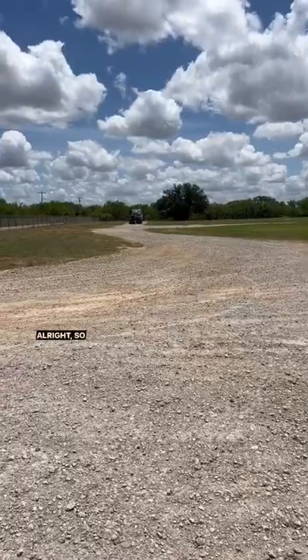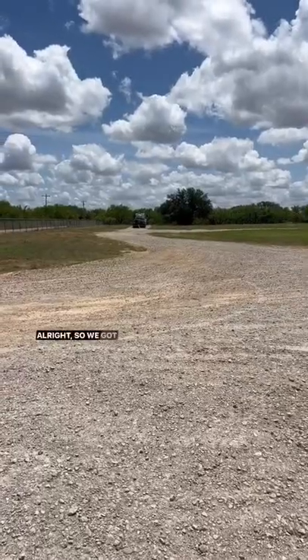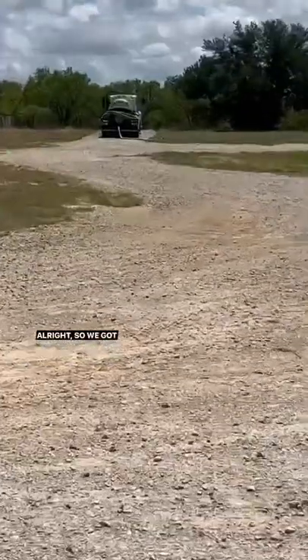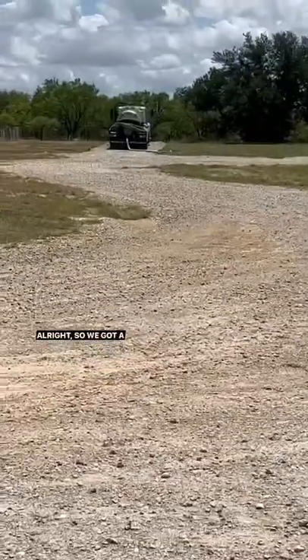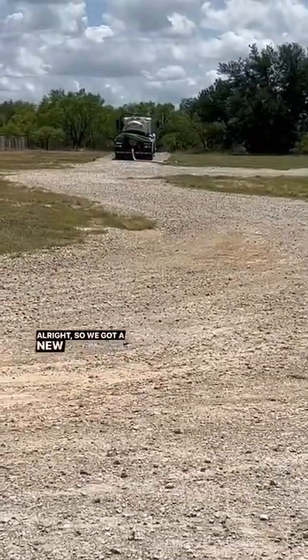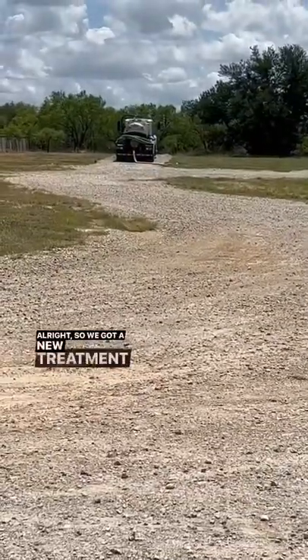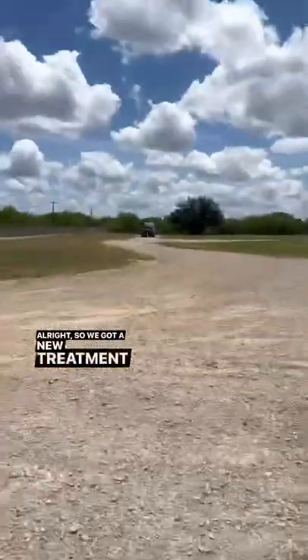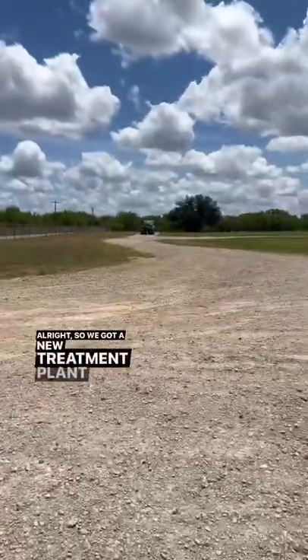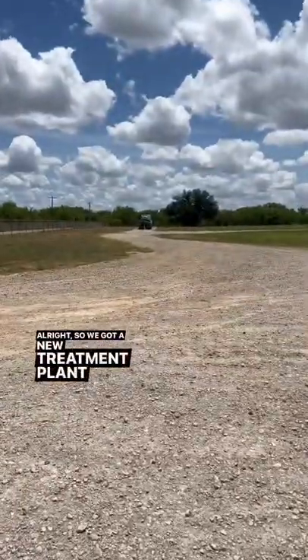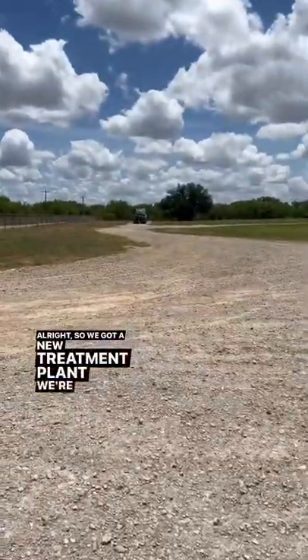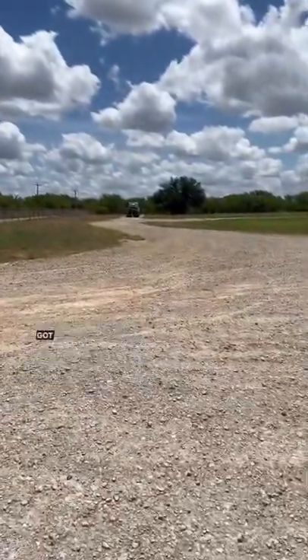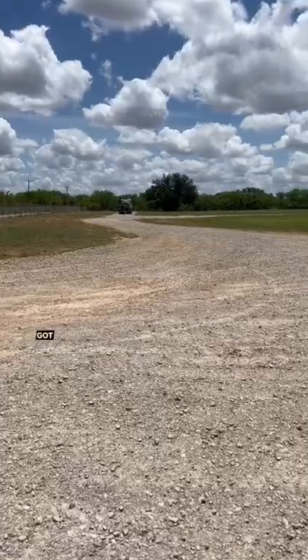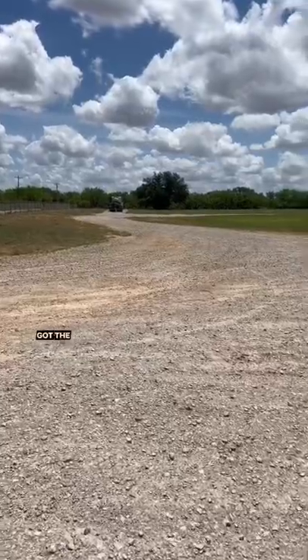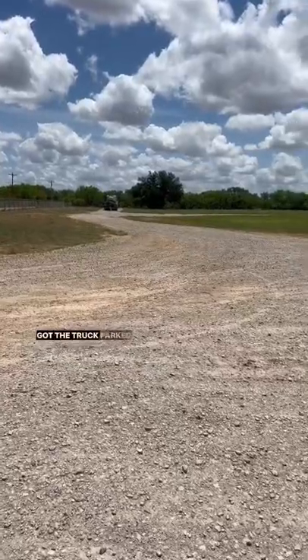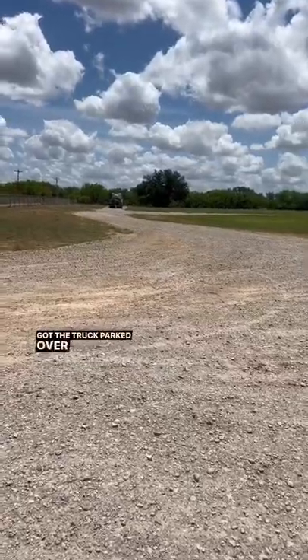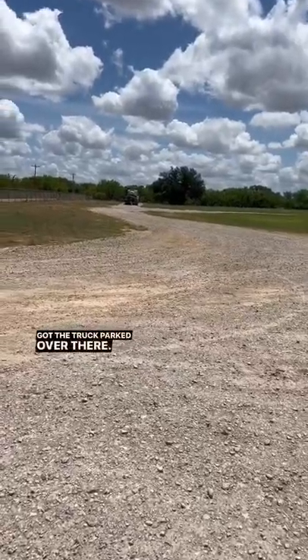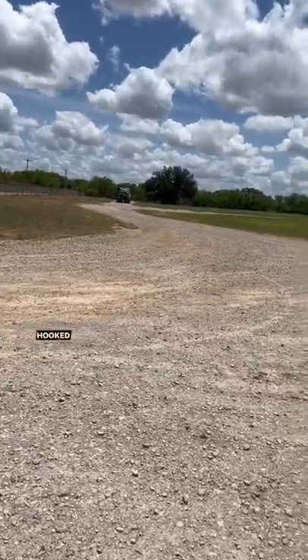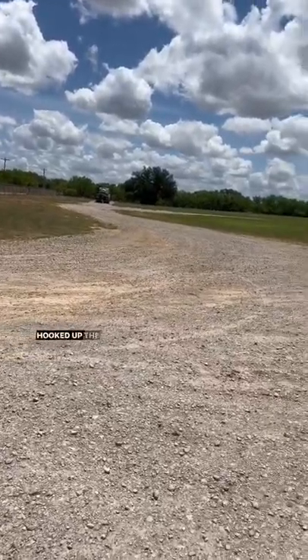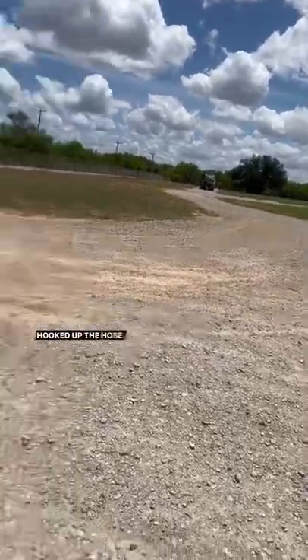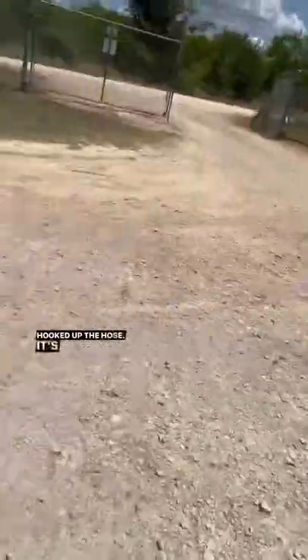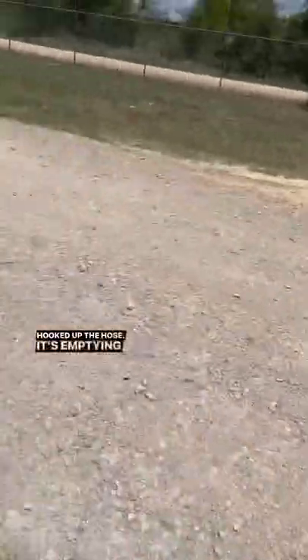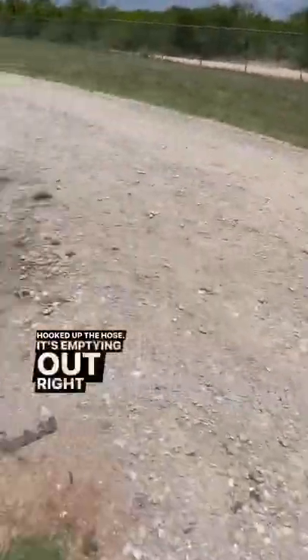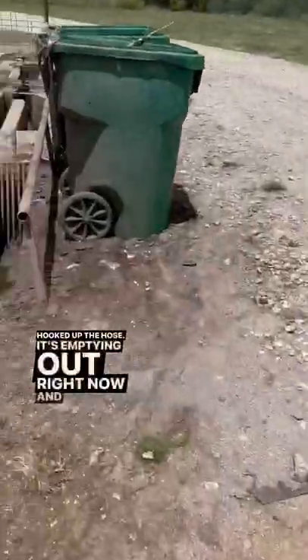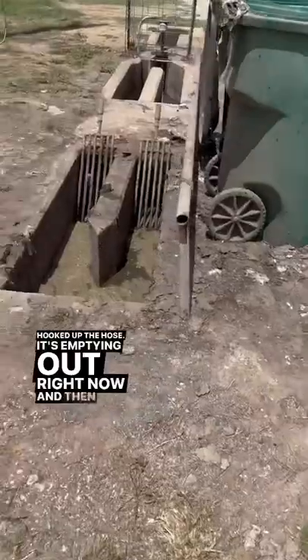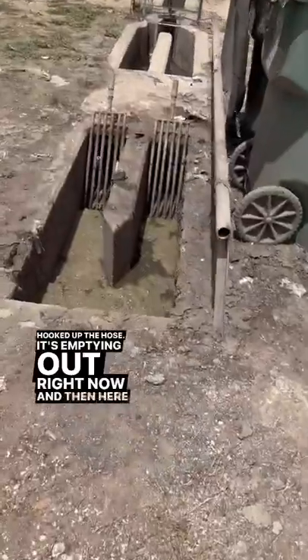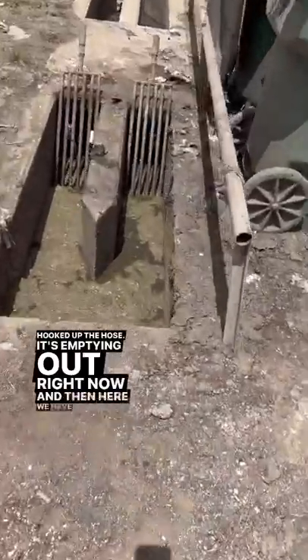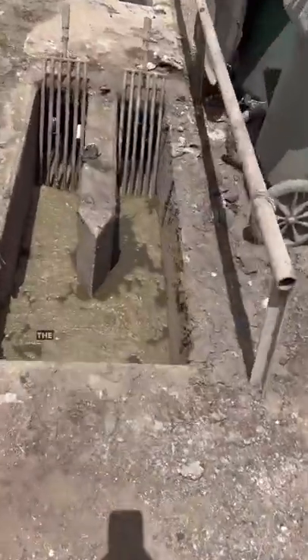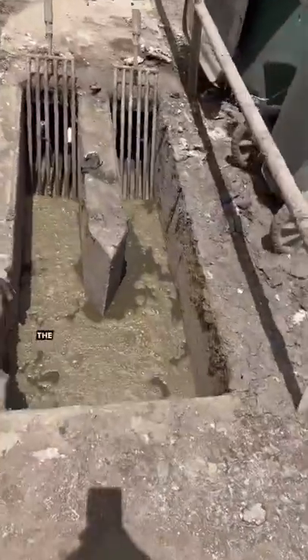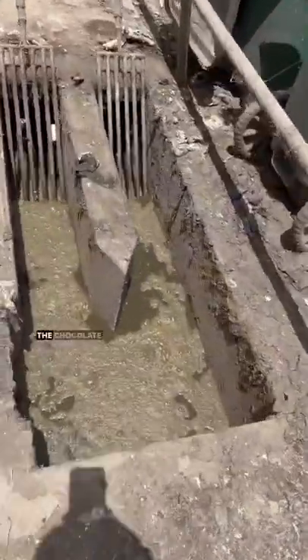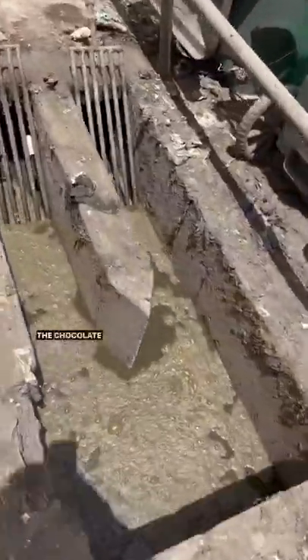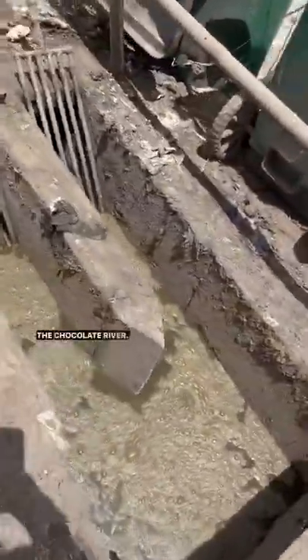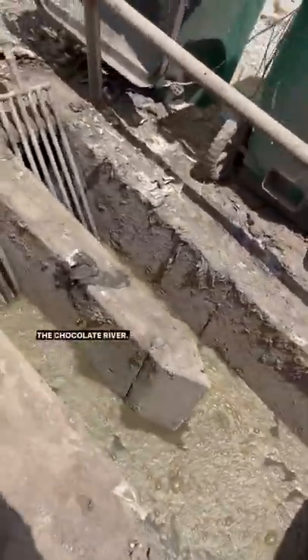We got a new treatment plant here, got the truck parked over there, hooked up the hose, it's emptying out right now. And then here we have the chocolate river.